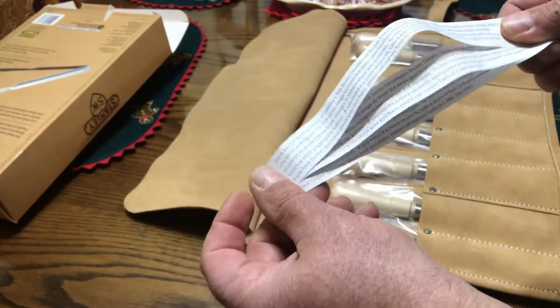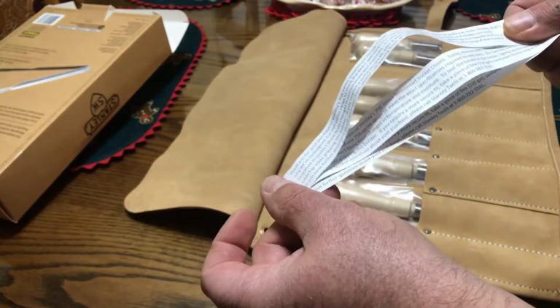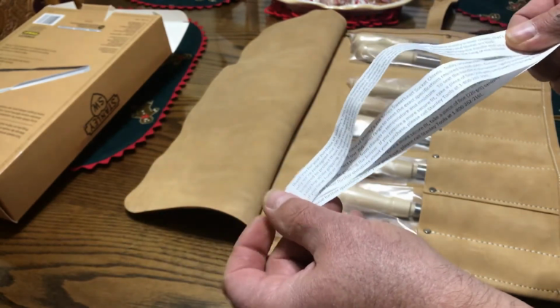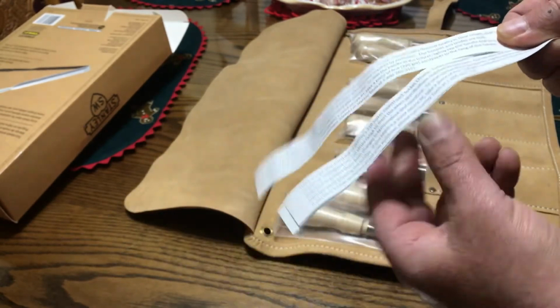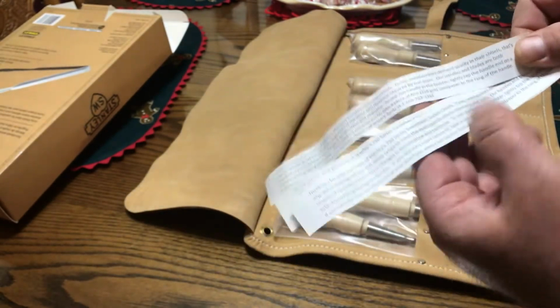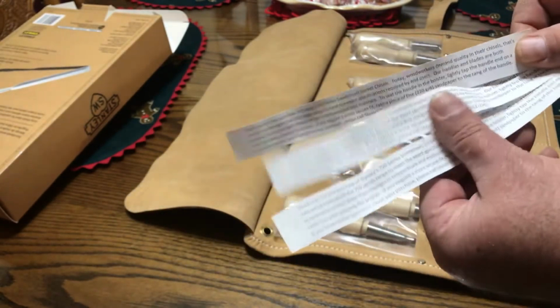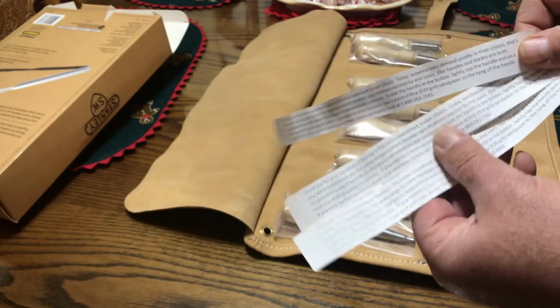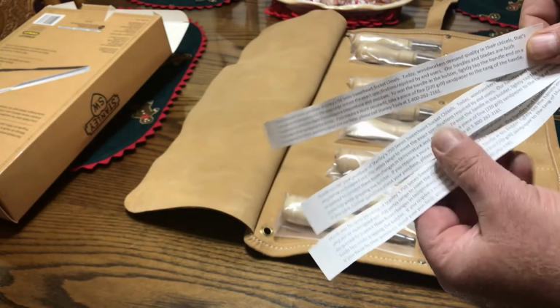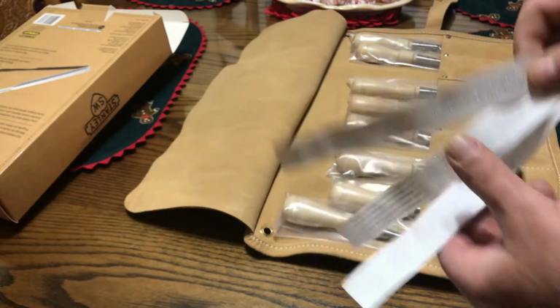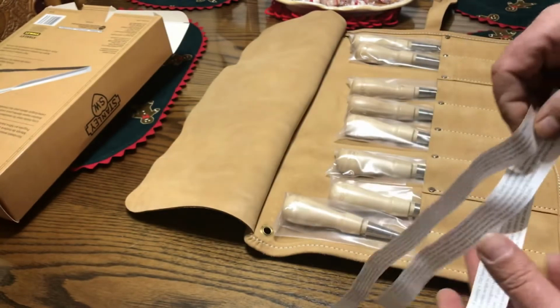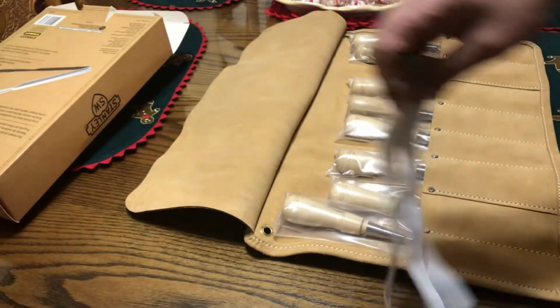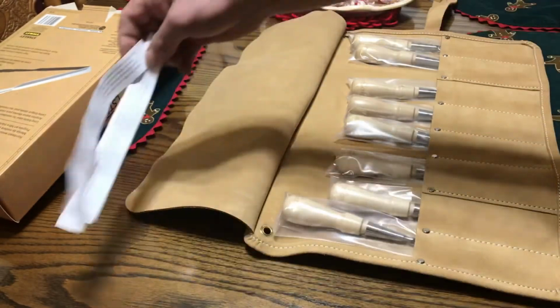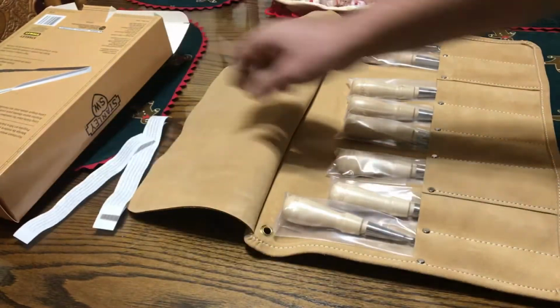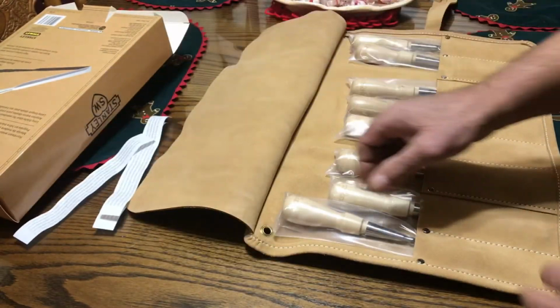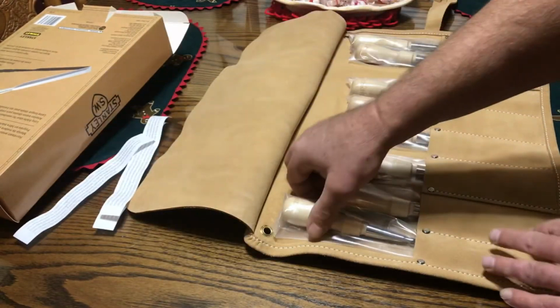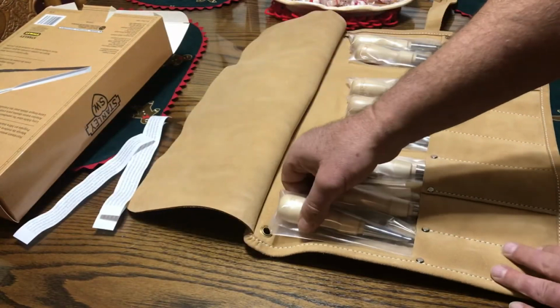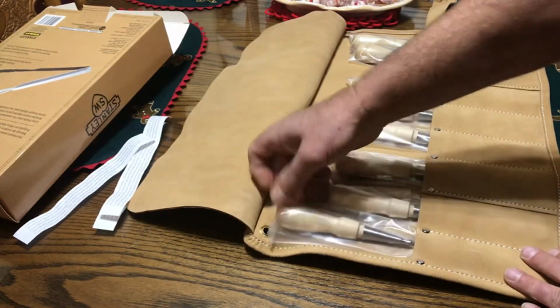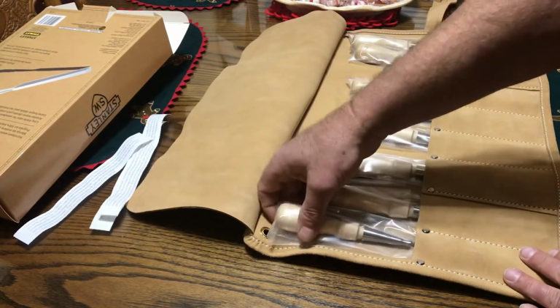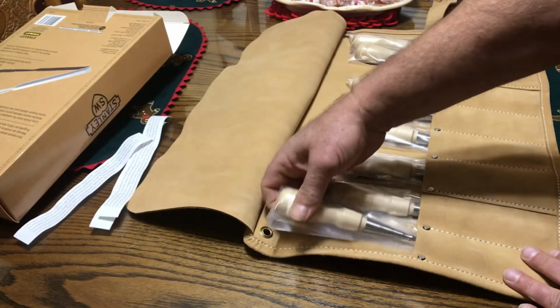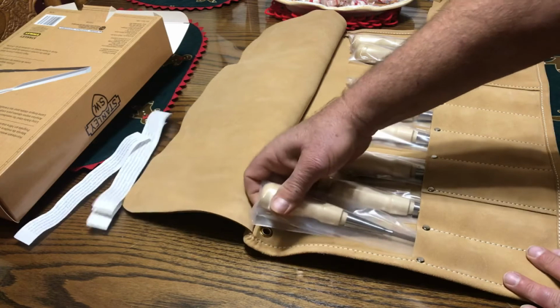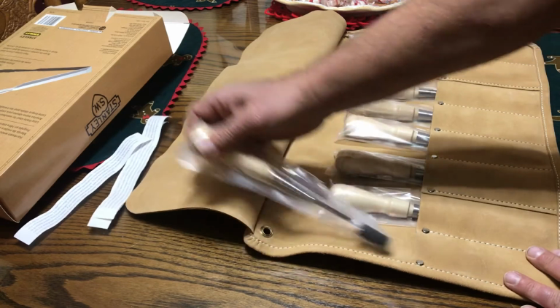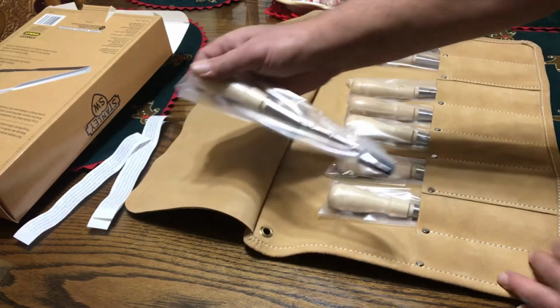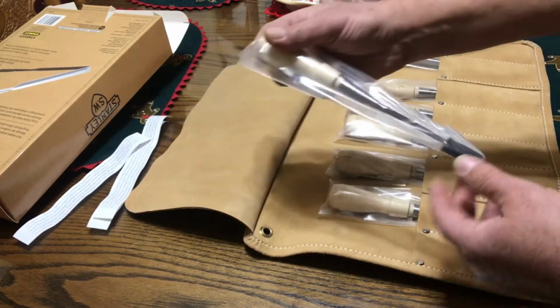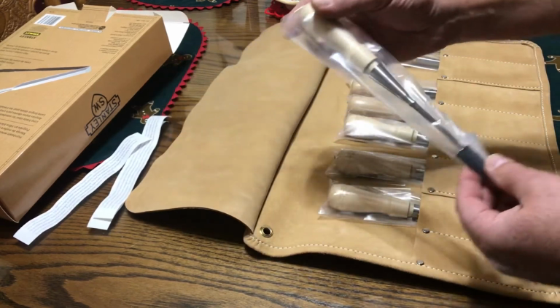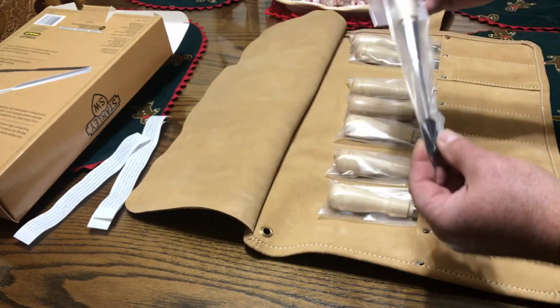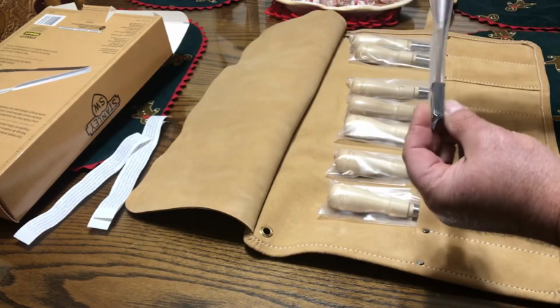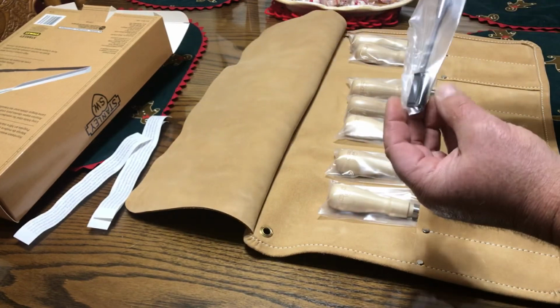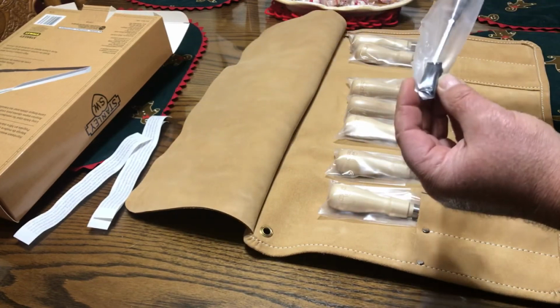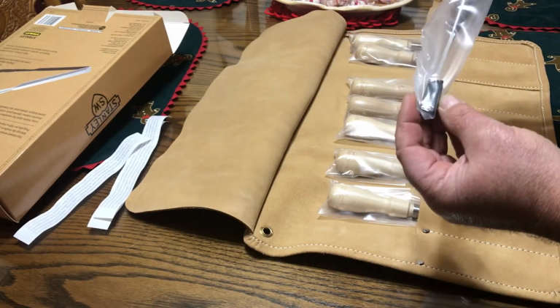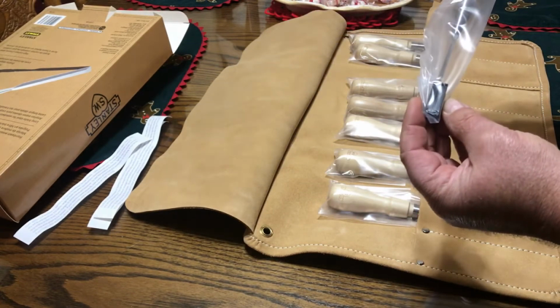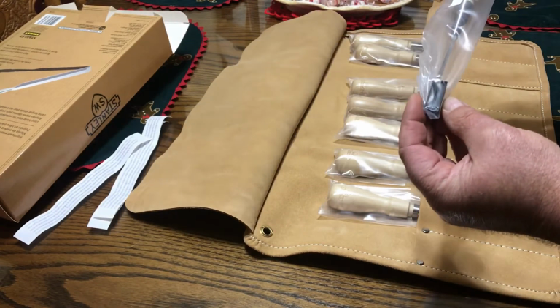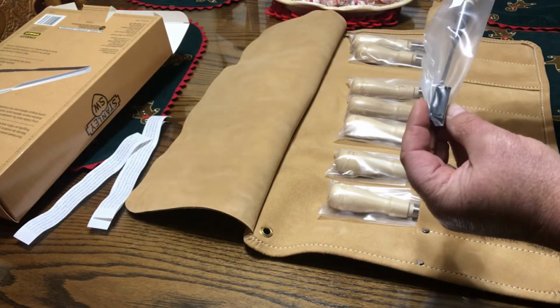They included three copies of that card. They also got a little protector.